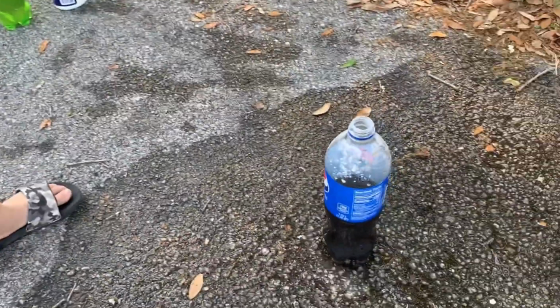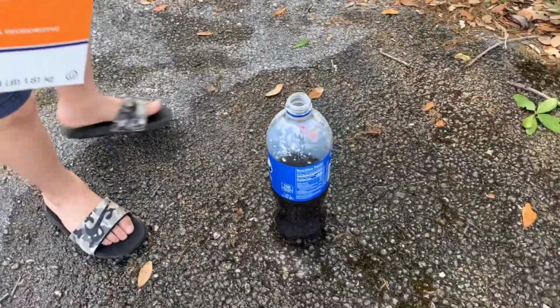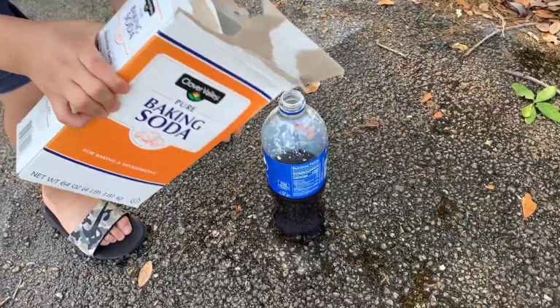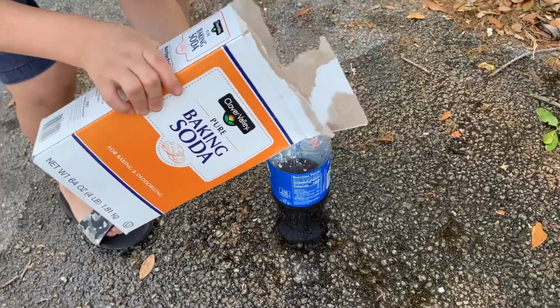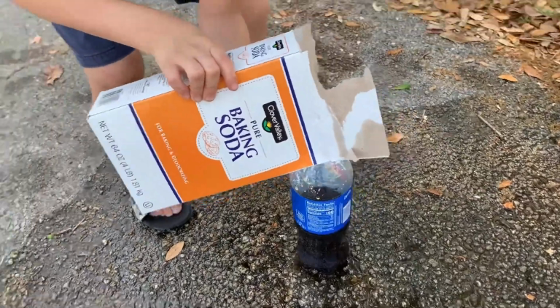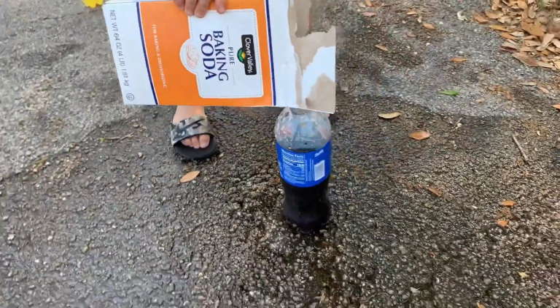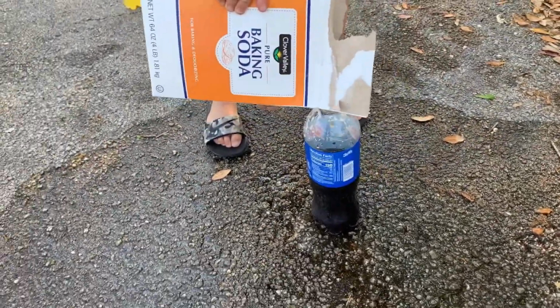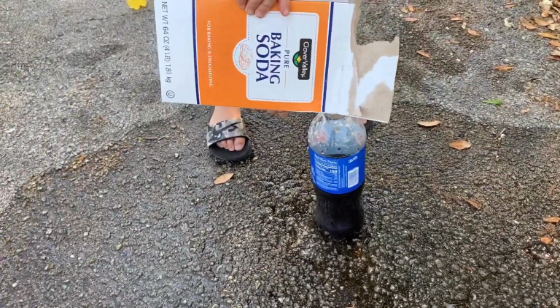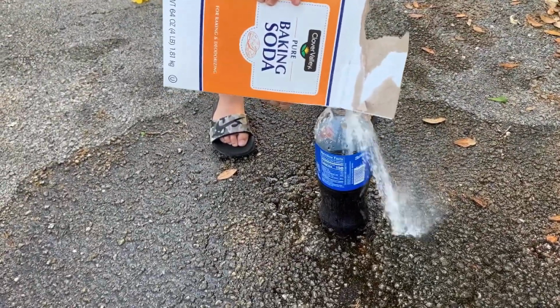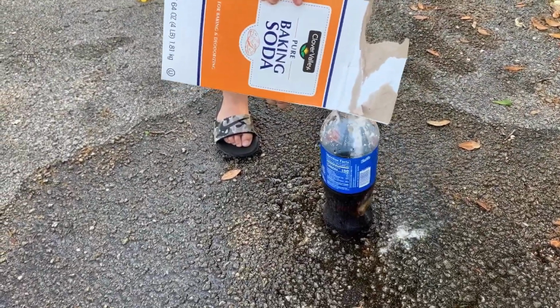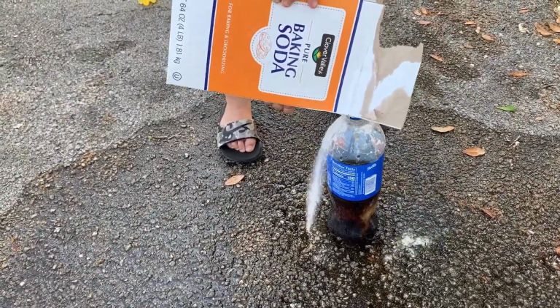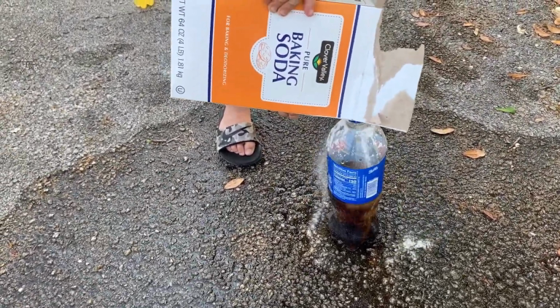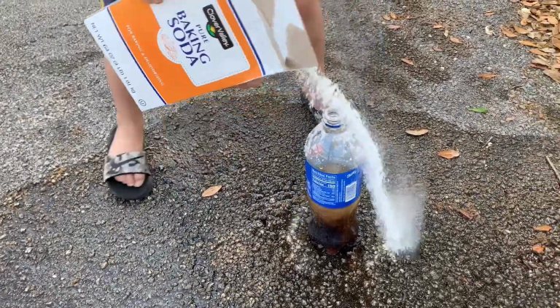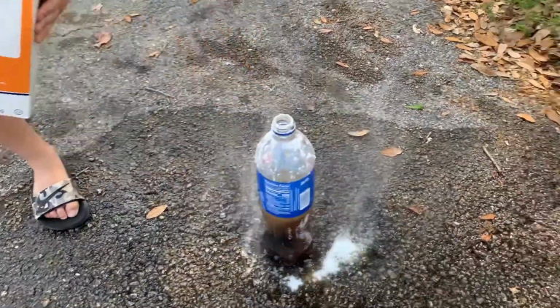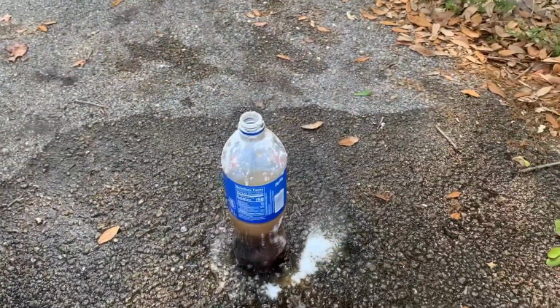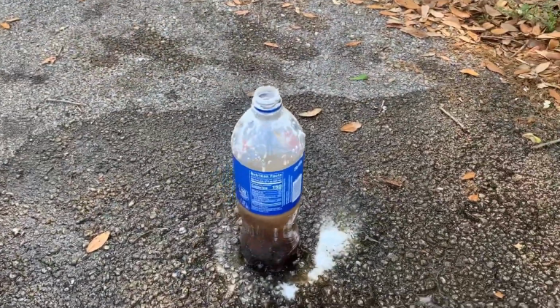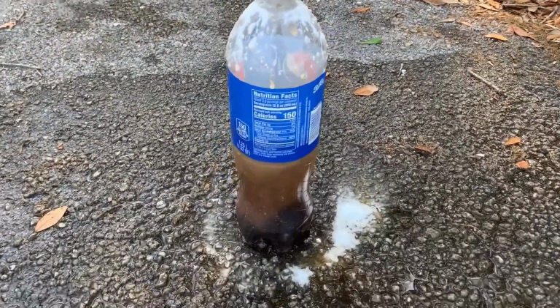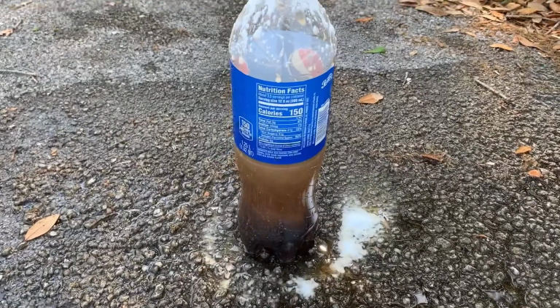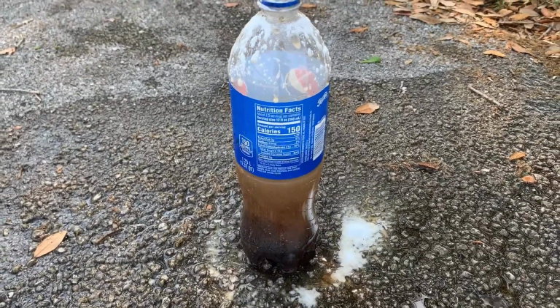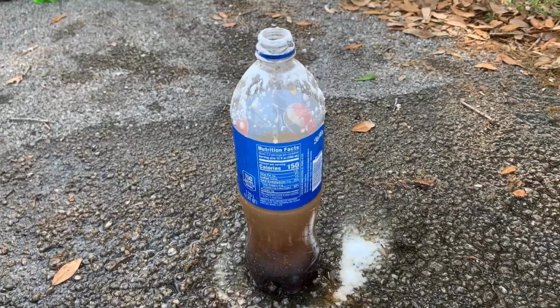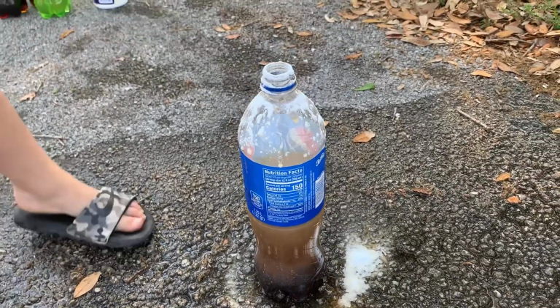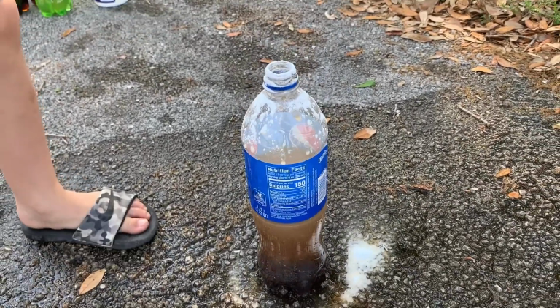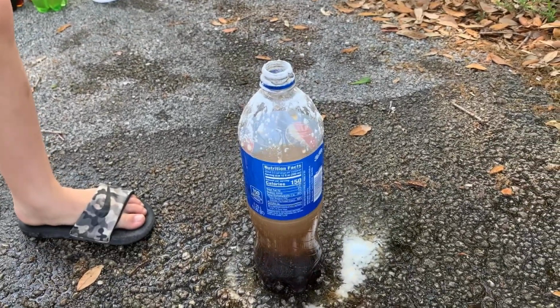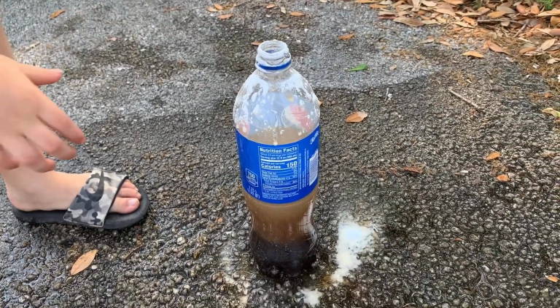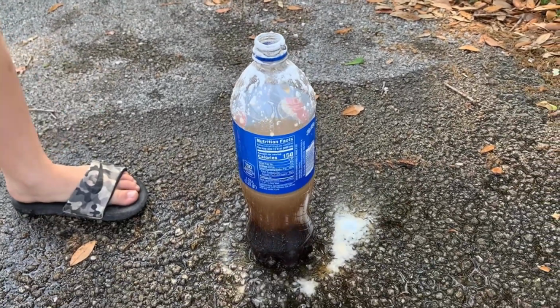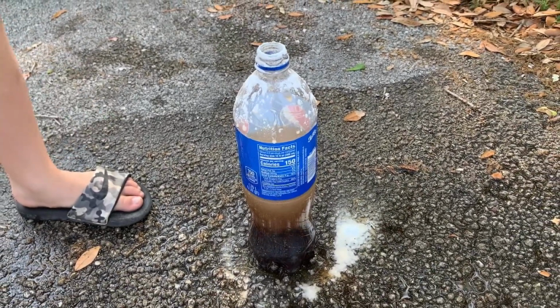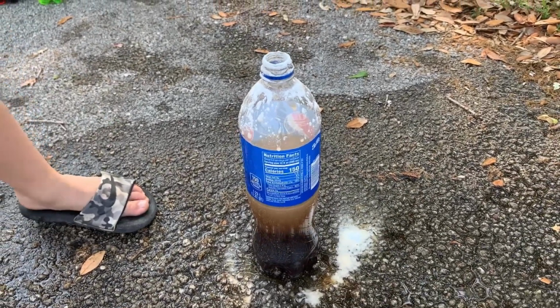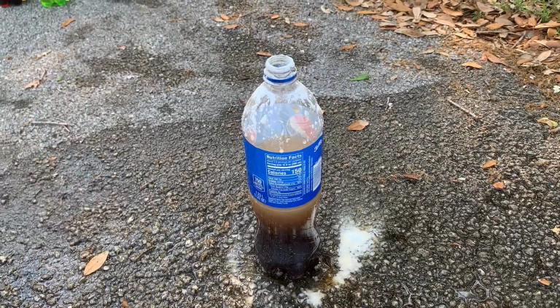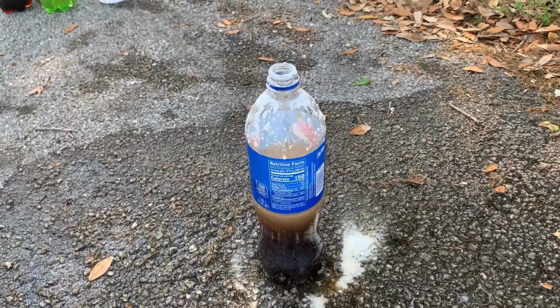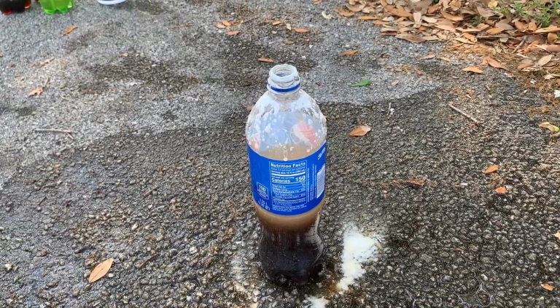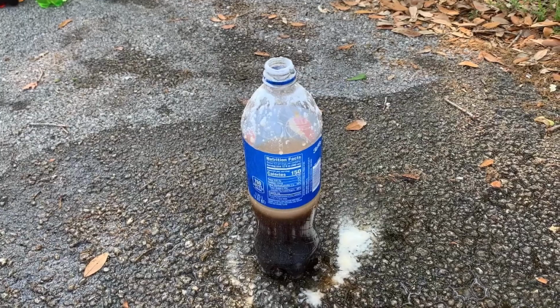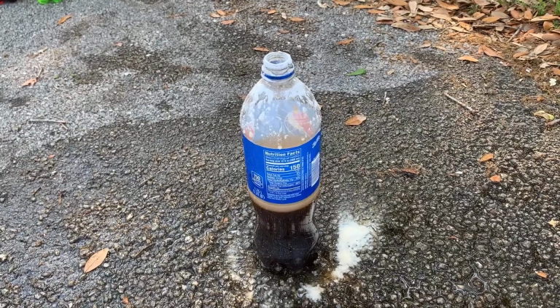Try a little bit more and see — oh my gosh, look at it! It's fizzing. Alright, we're gonna close this soda up and try a new soda. Be right back.